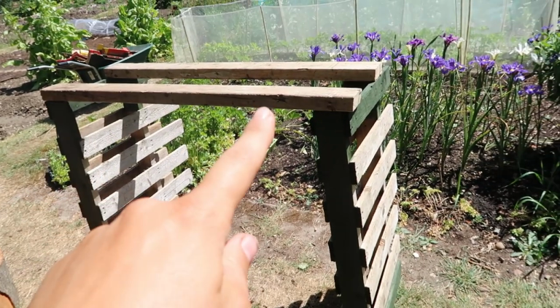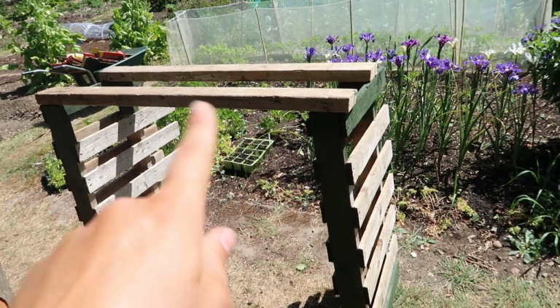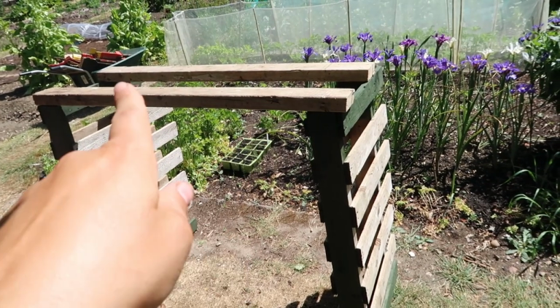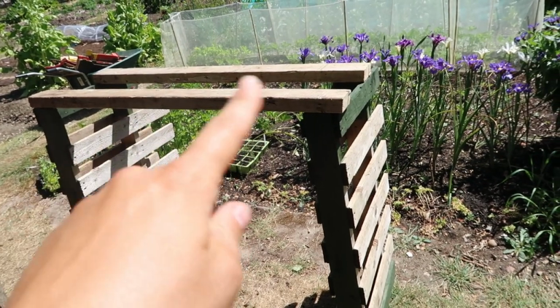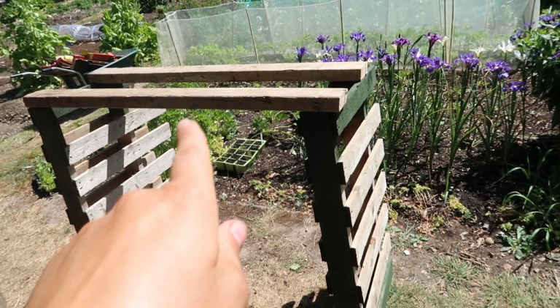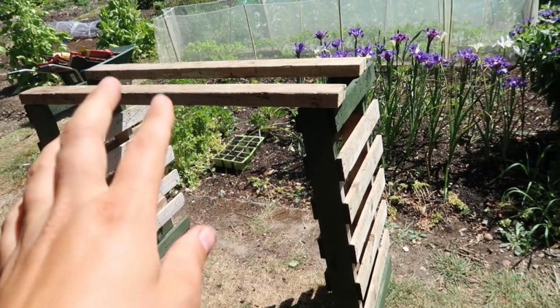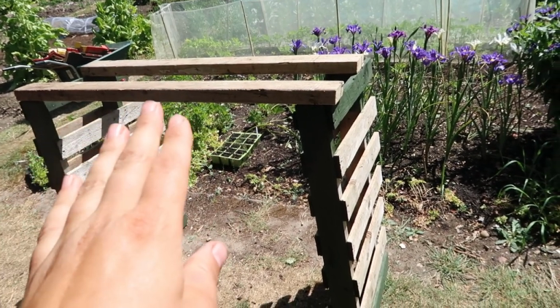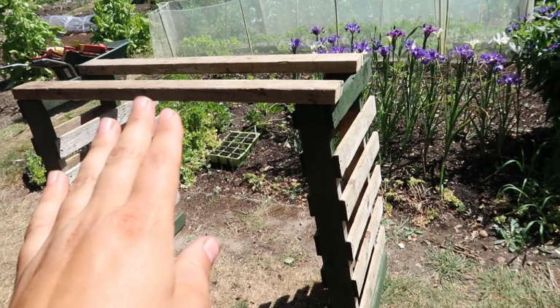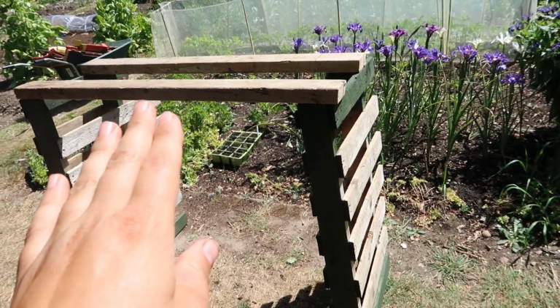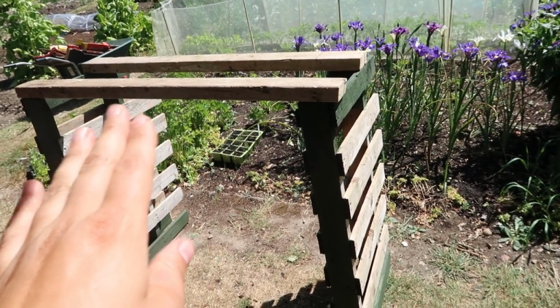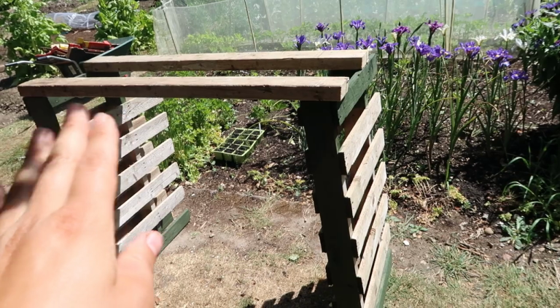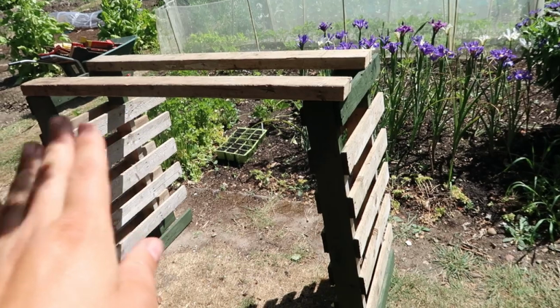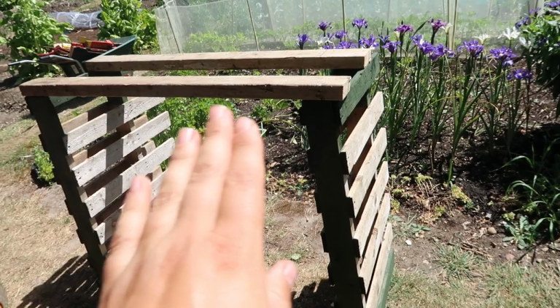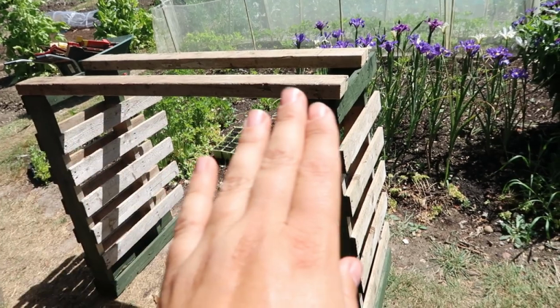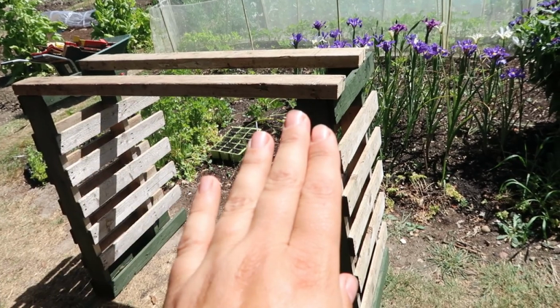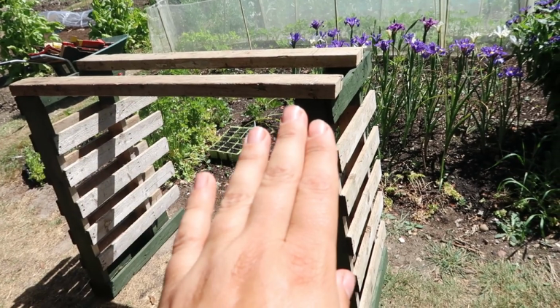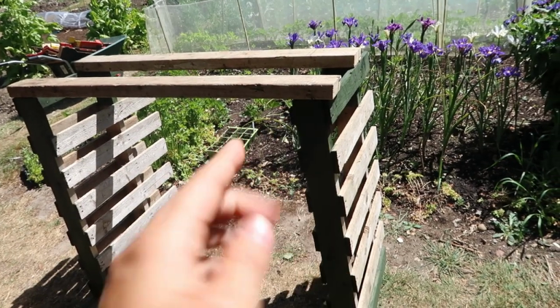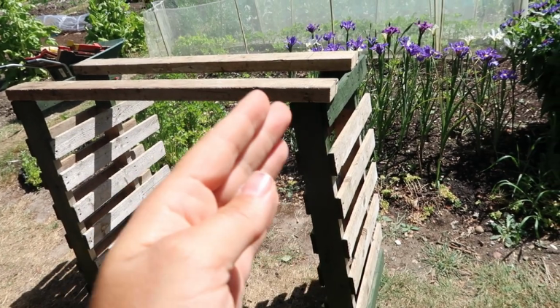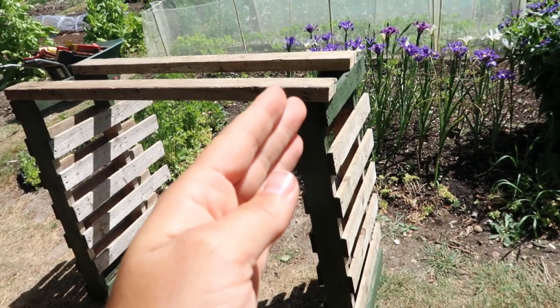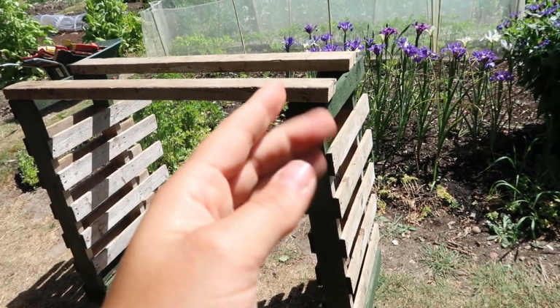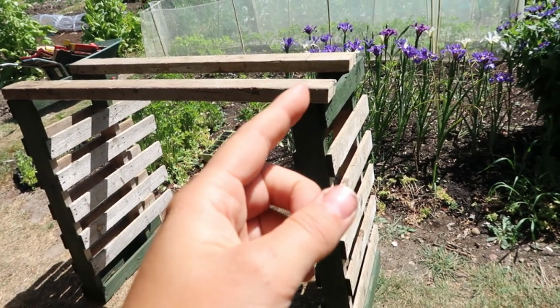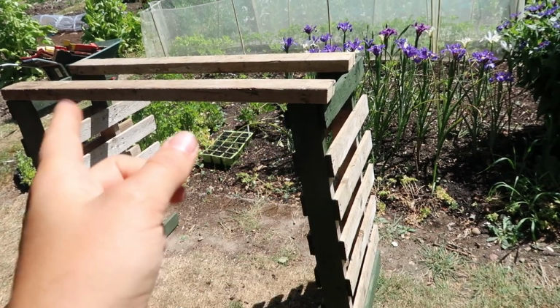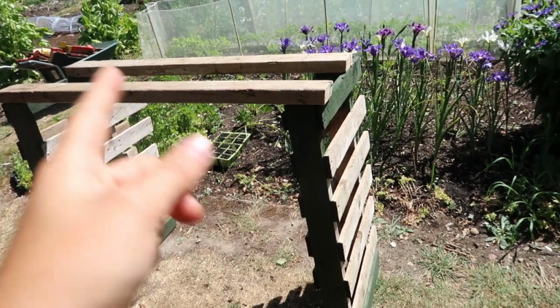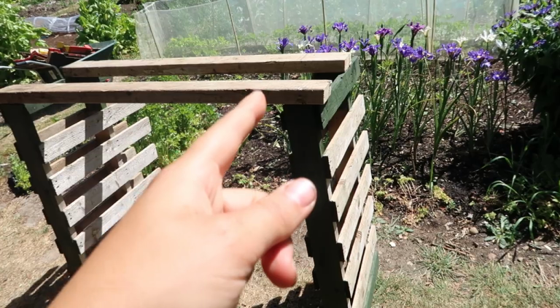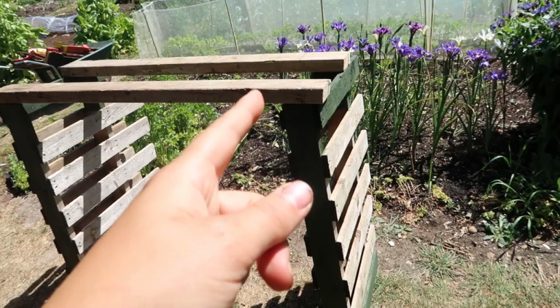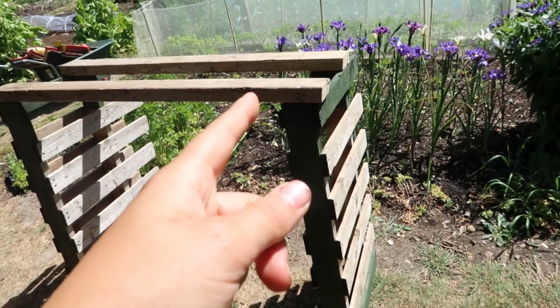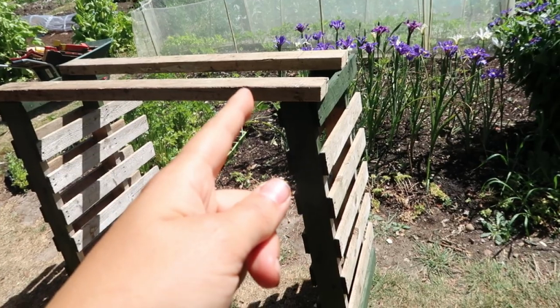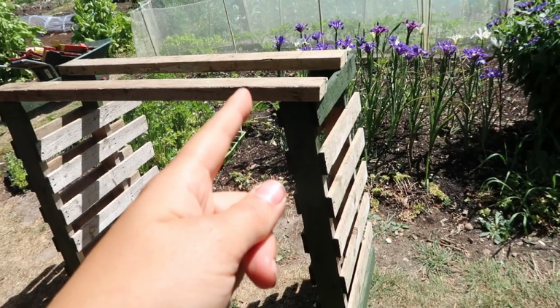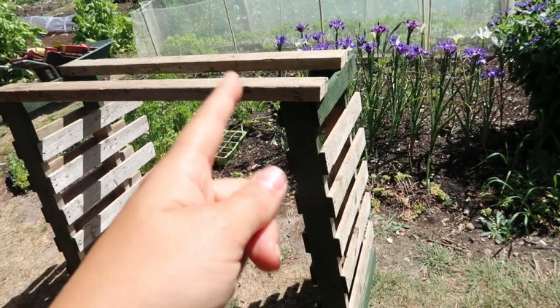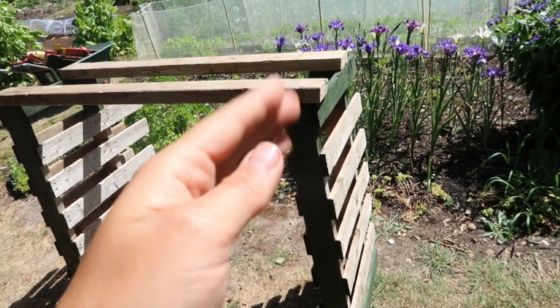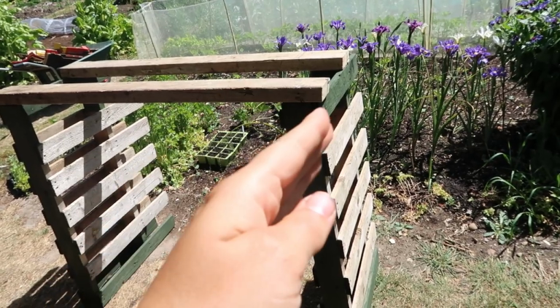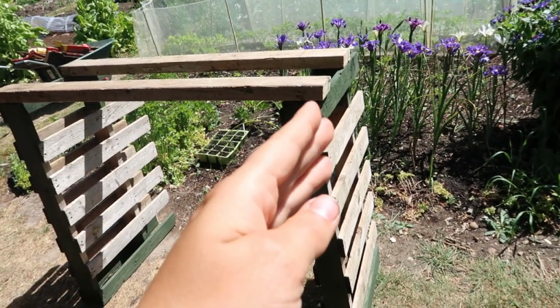We have this plank of wood left over and it's about one meter four in length. So each one is one meter four — it was two meters eight and we've just cut it in half.